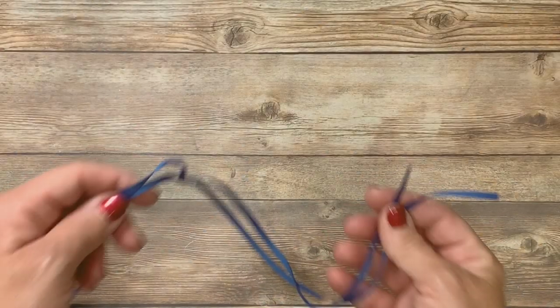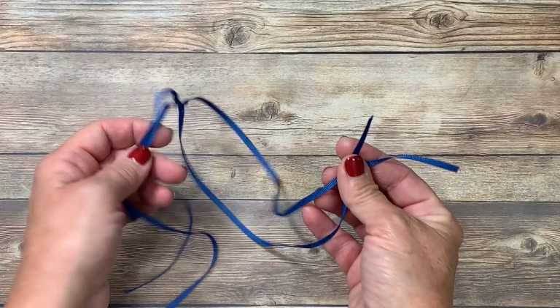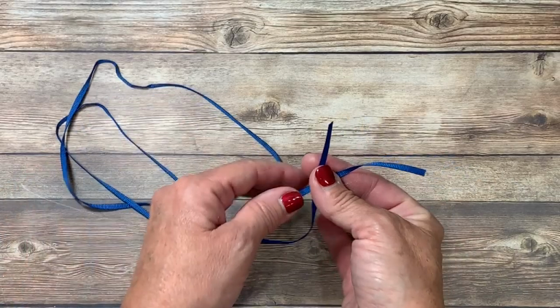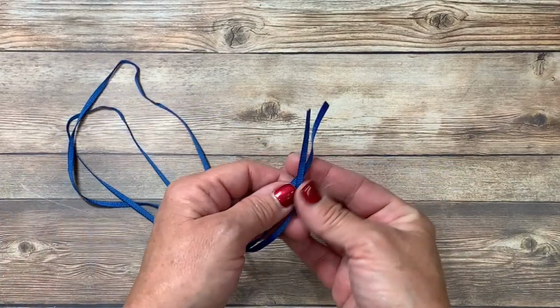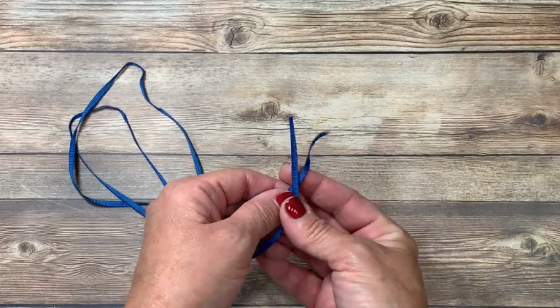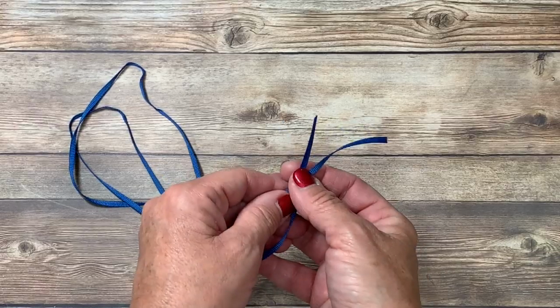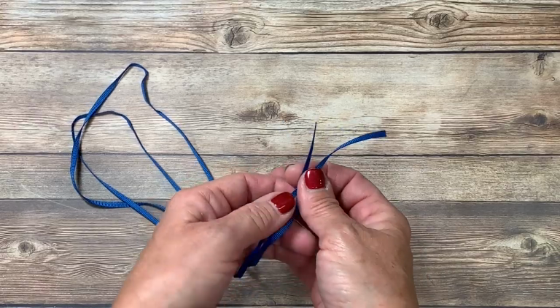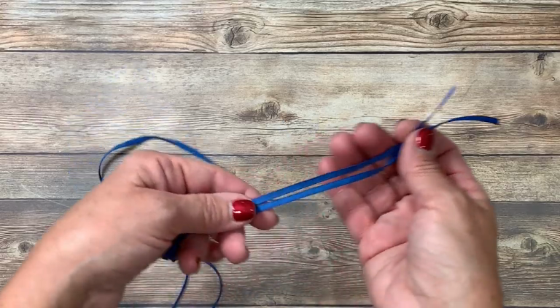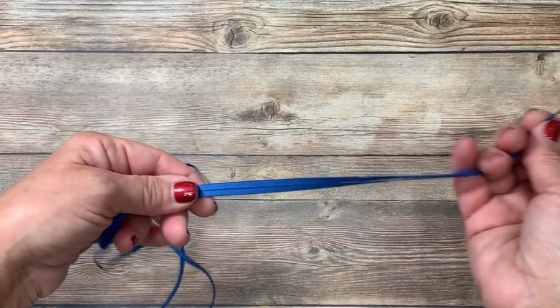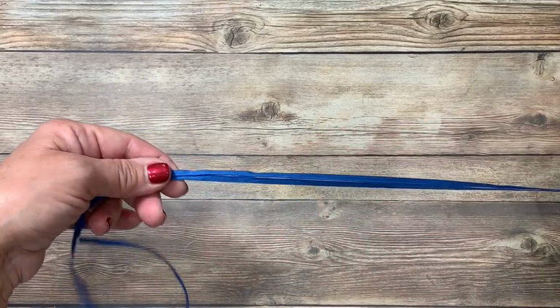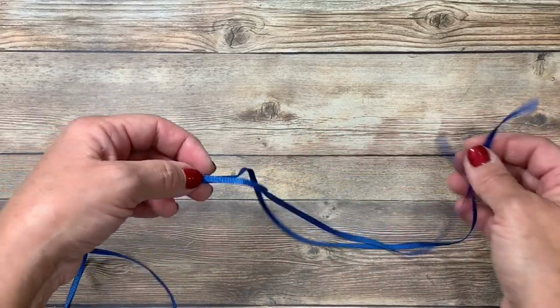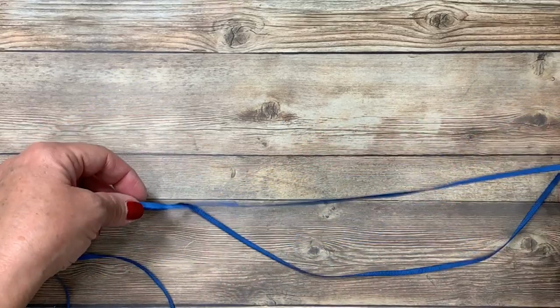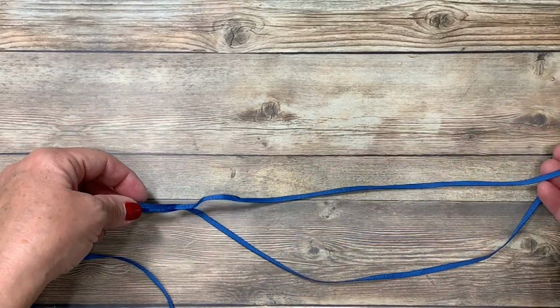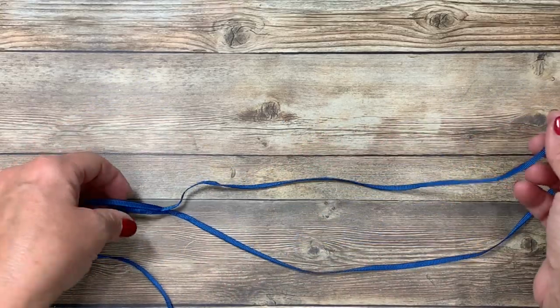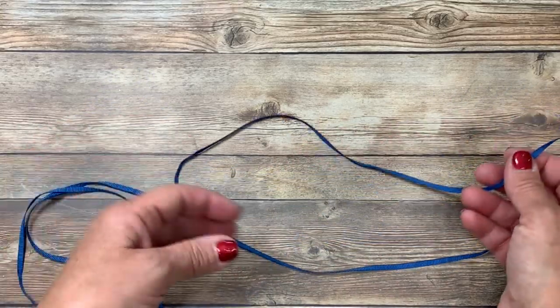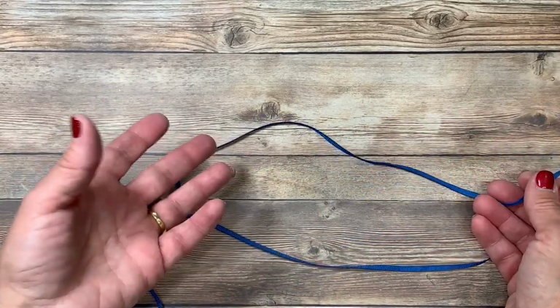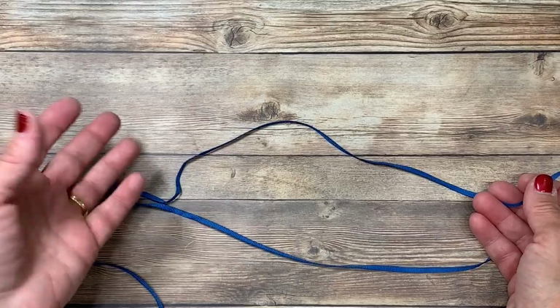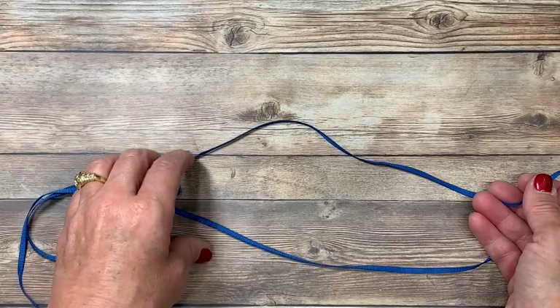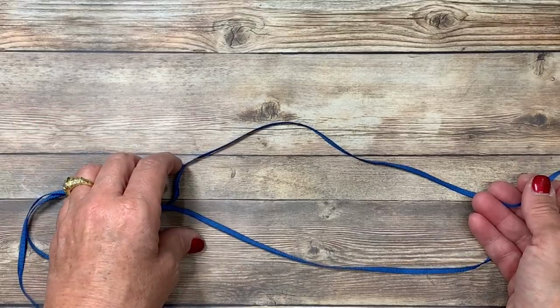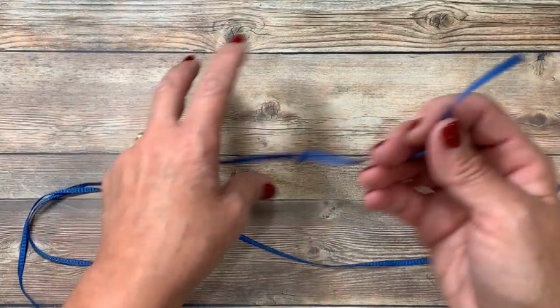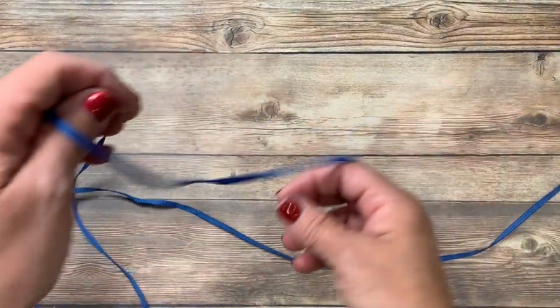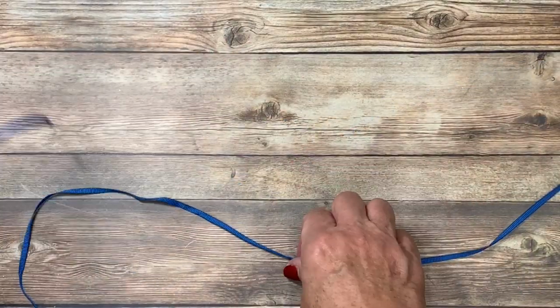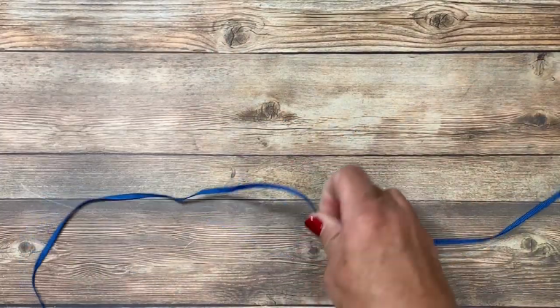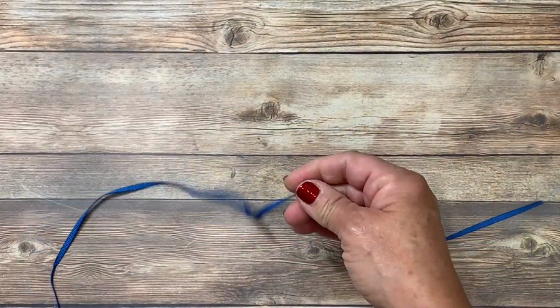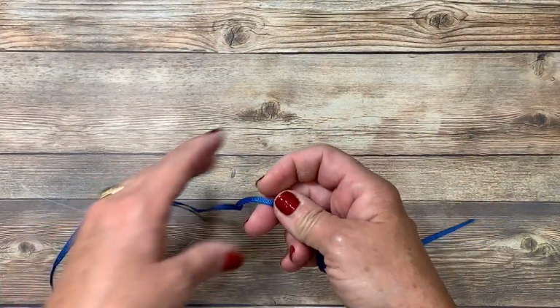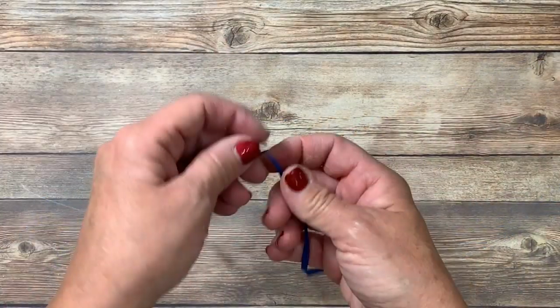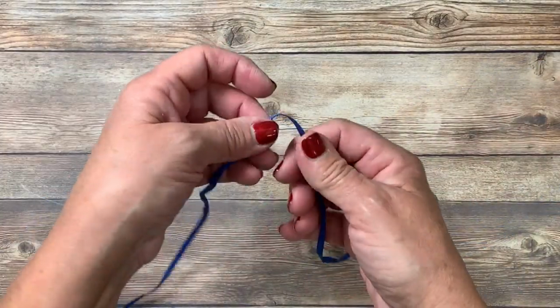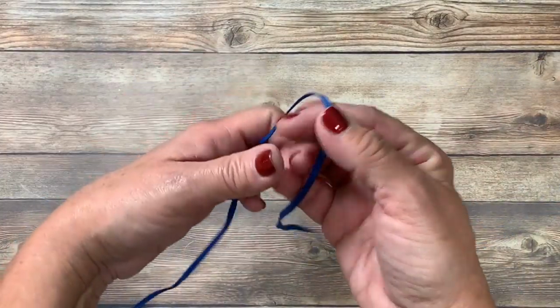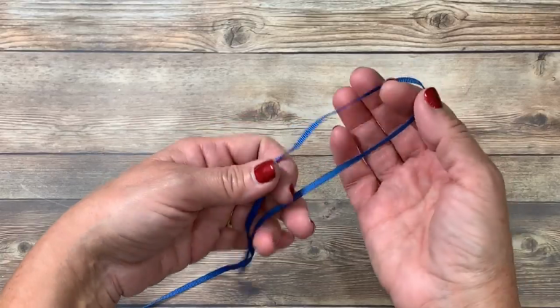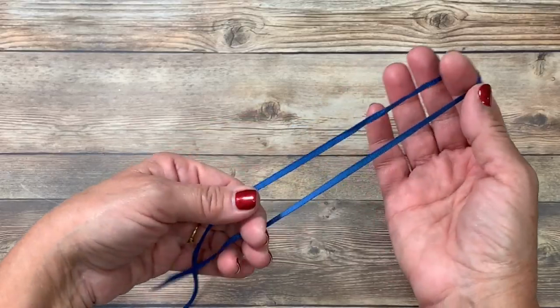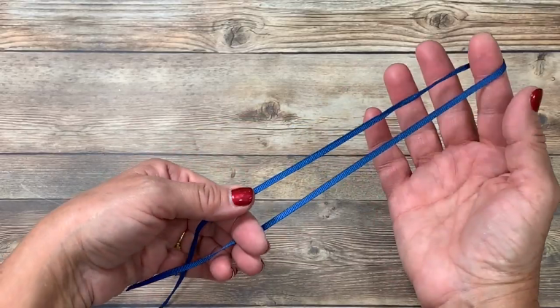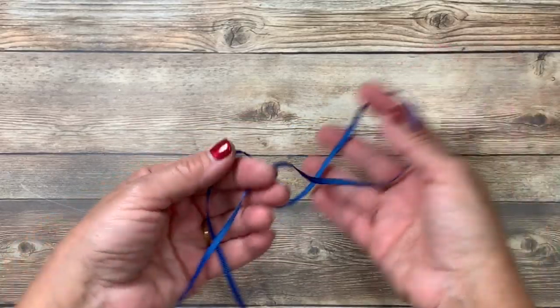The second type of bow is a double bow. Naturally you can use two strands of the same ribbon or even different ribbon, but I prefer to use one strand. And this works really well with twine as well.